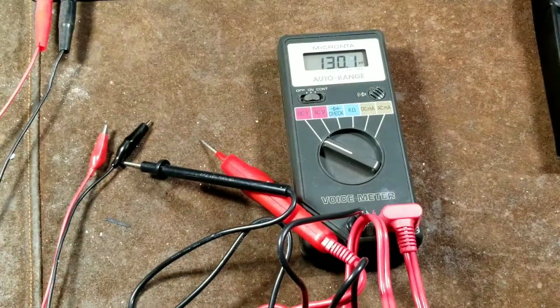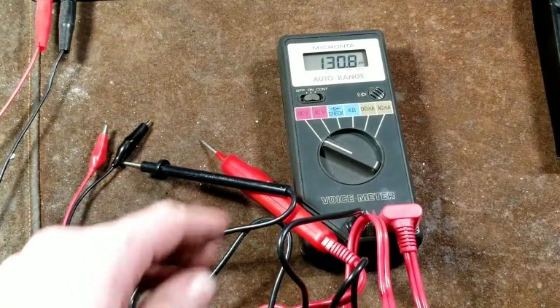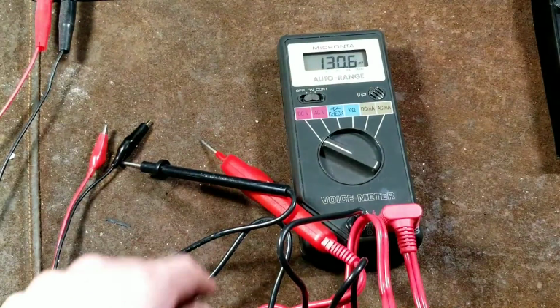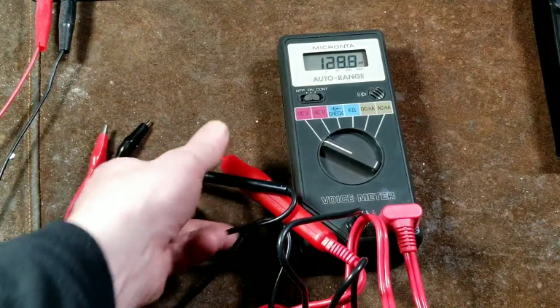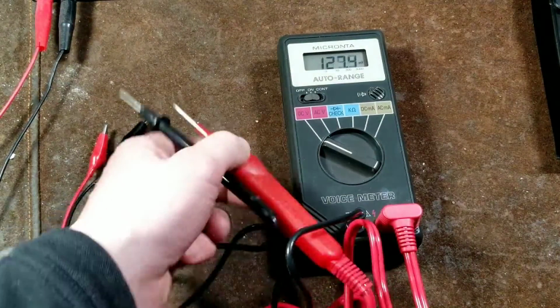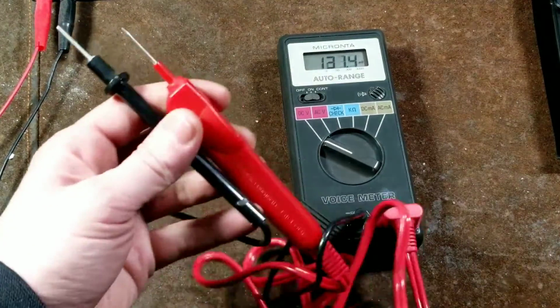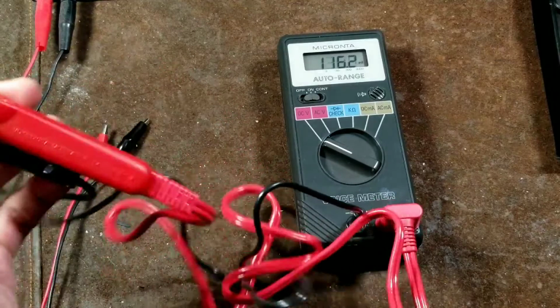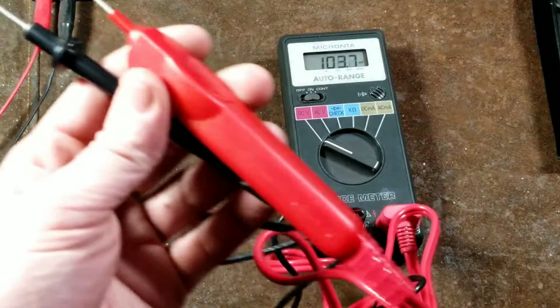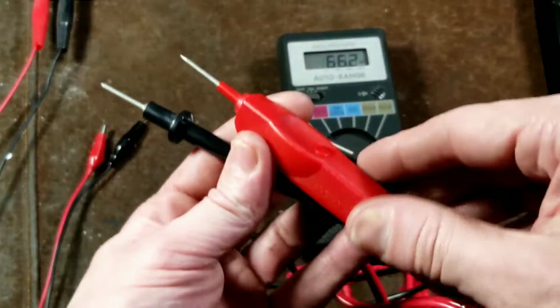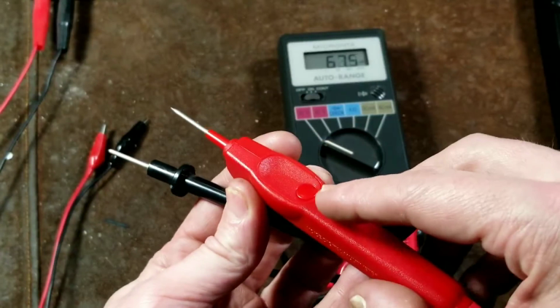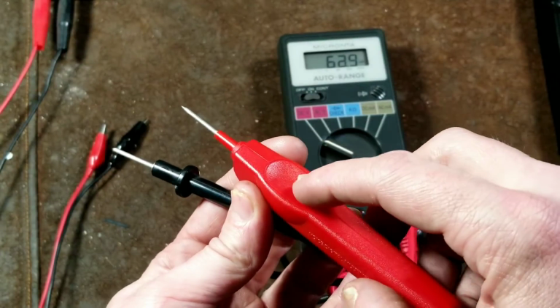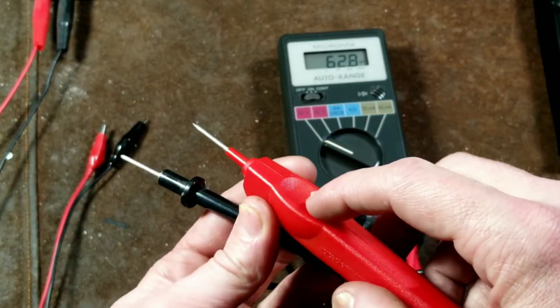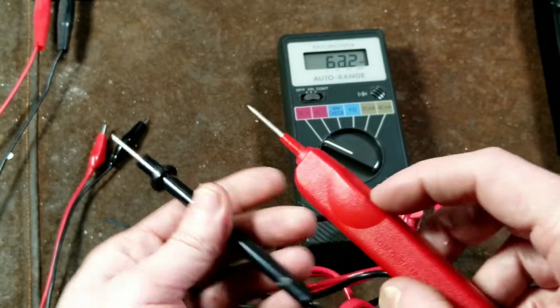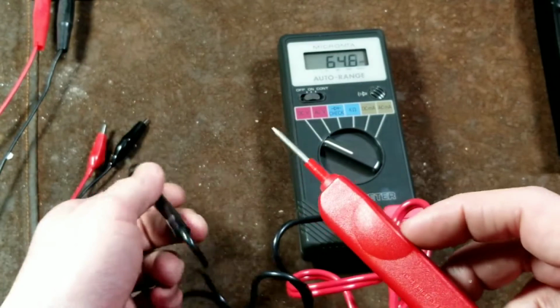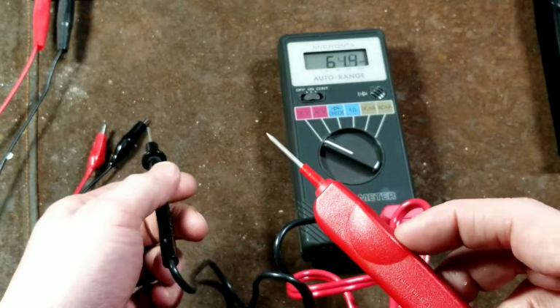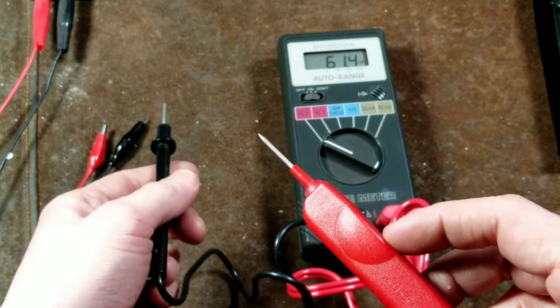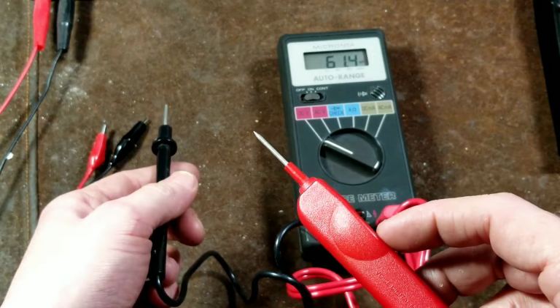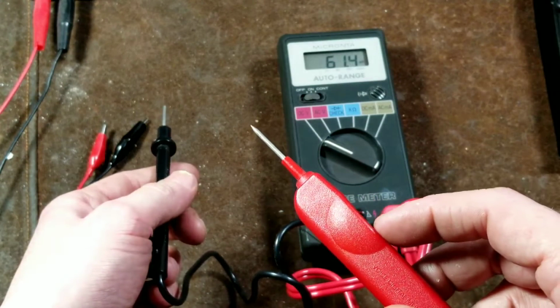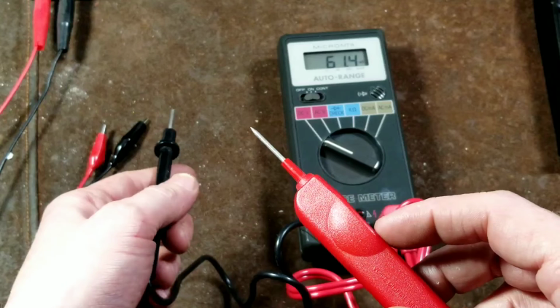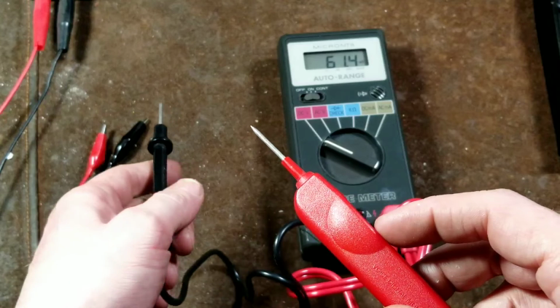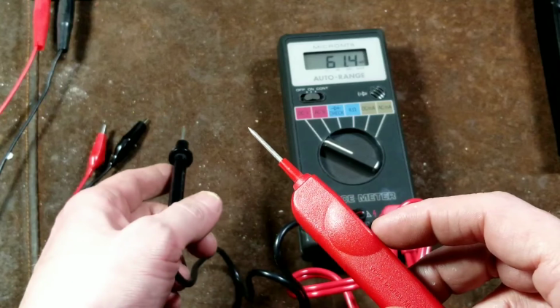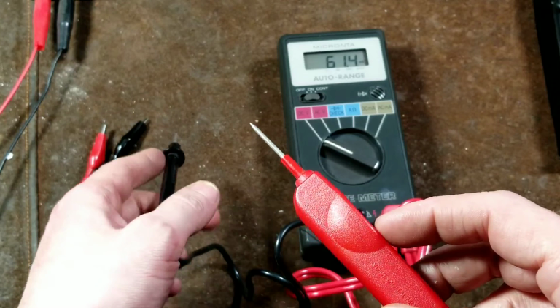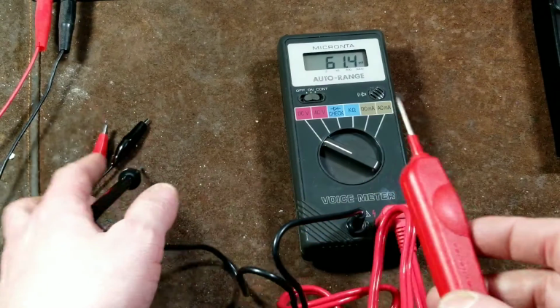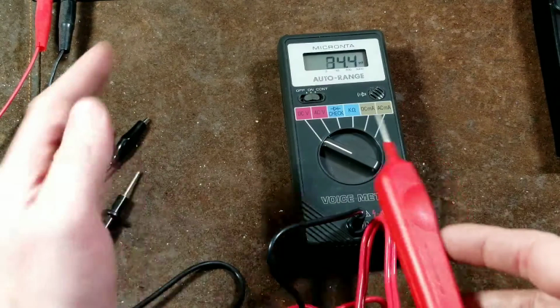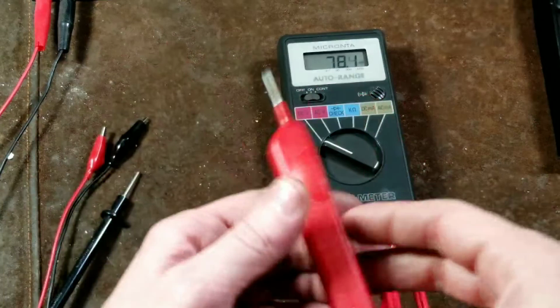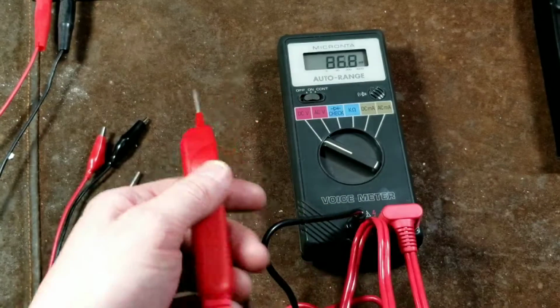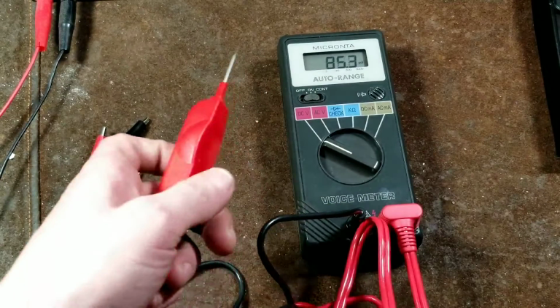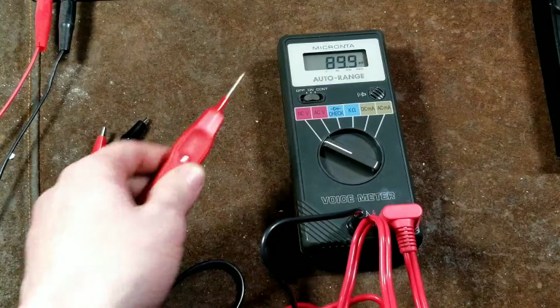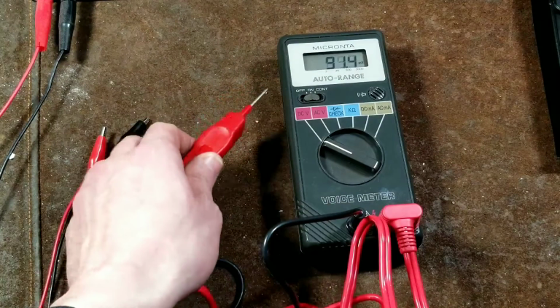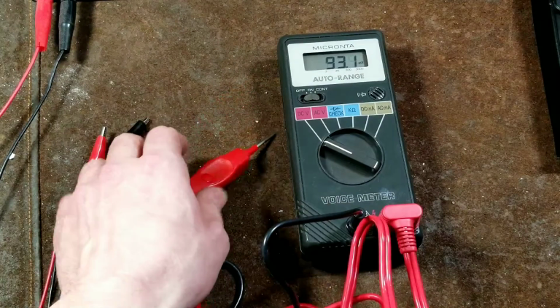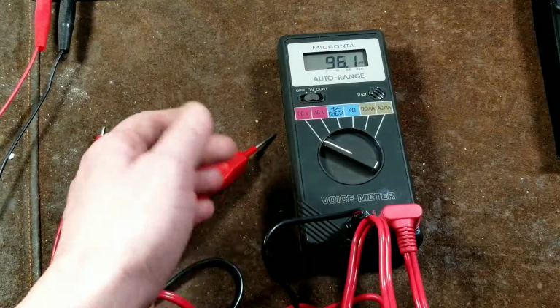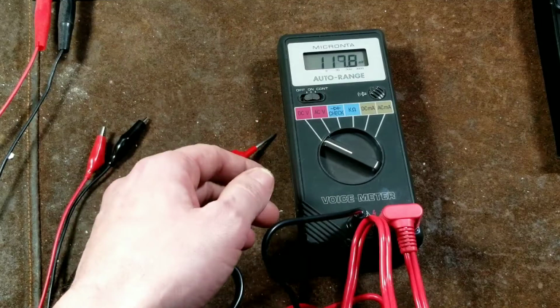So there were different grades to it. You just touch your connection to the tool and then press the little button, and it would read it out and tell you whether it was in millivolts or volts.